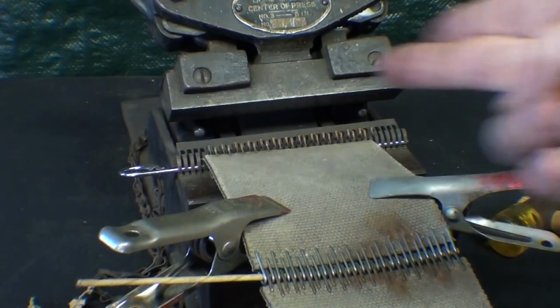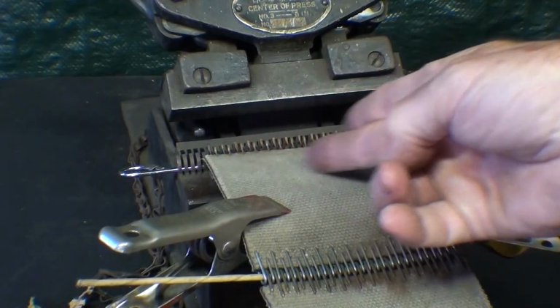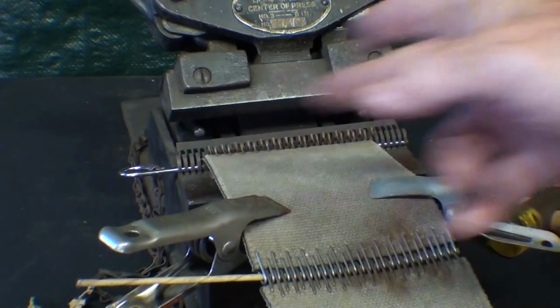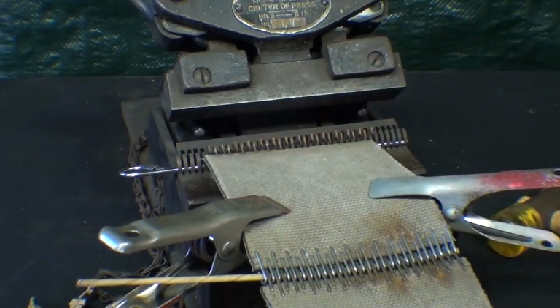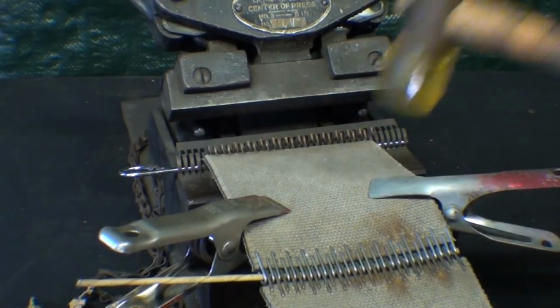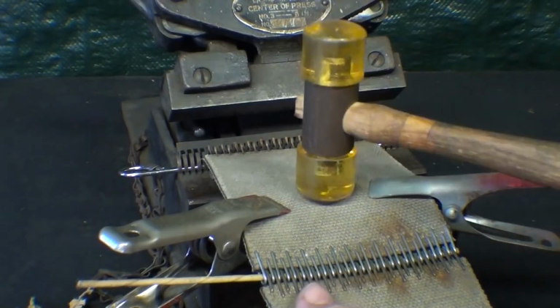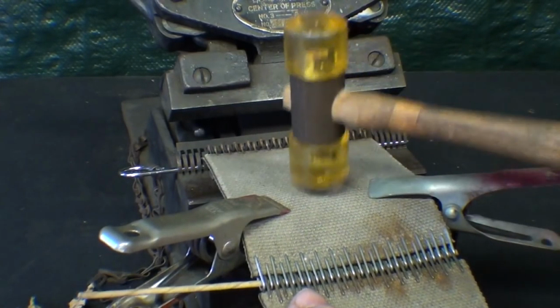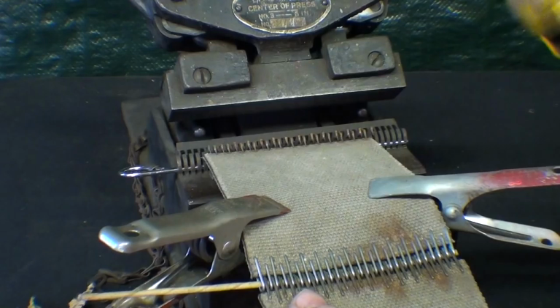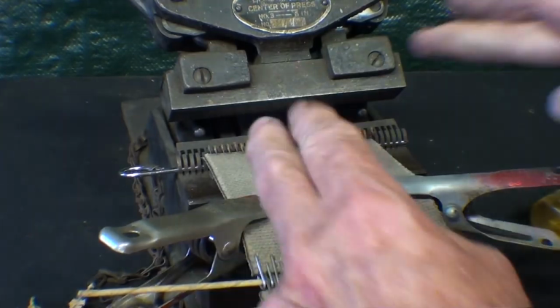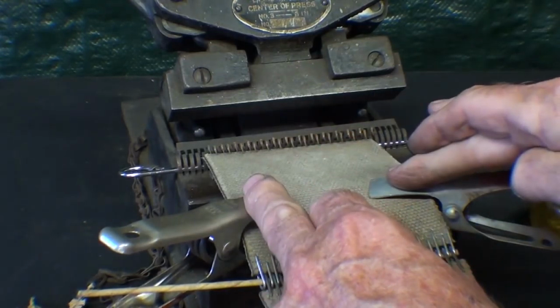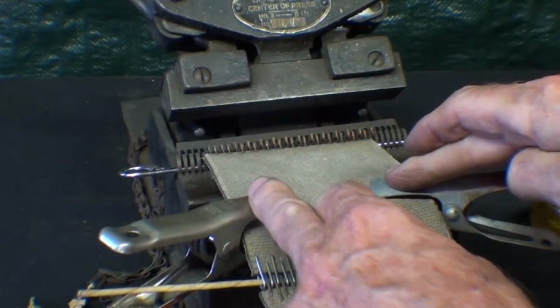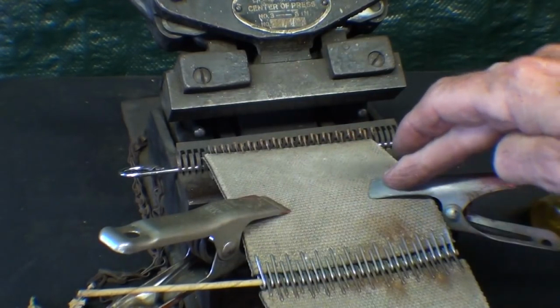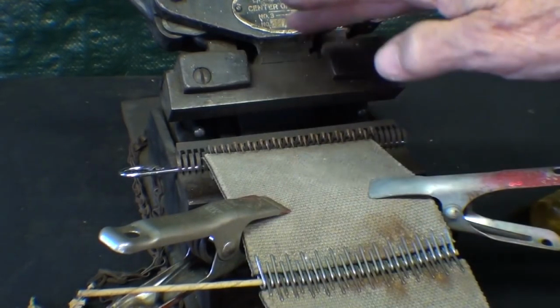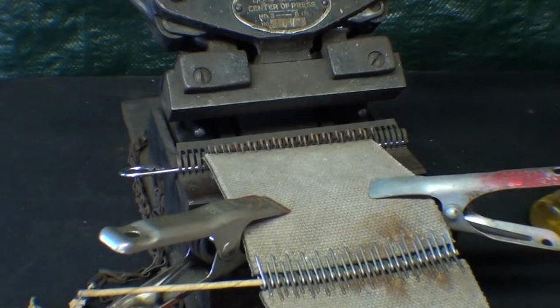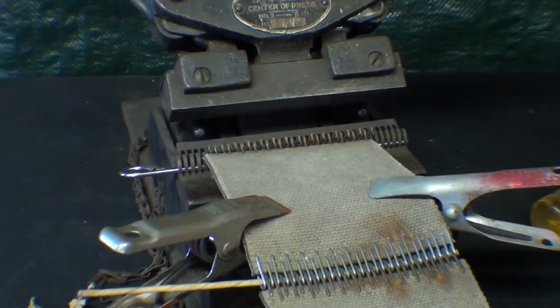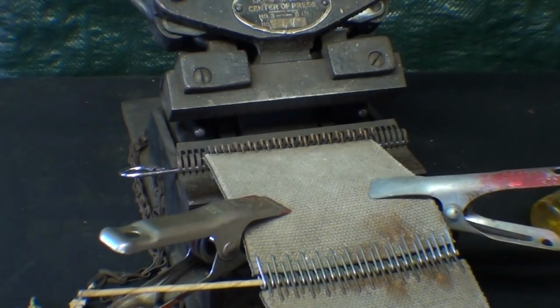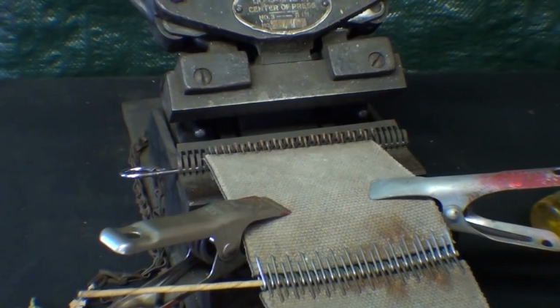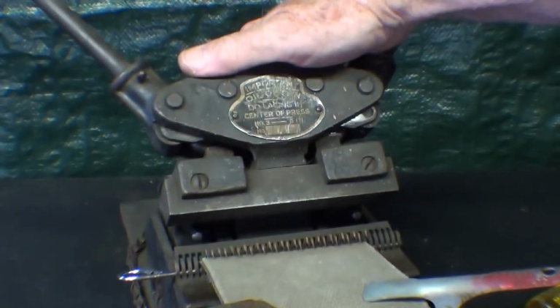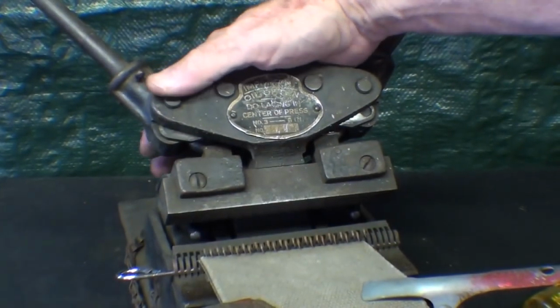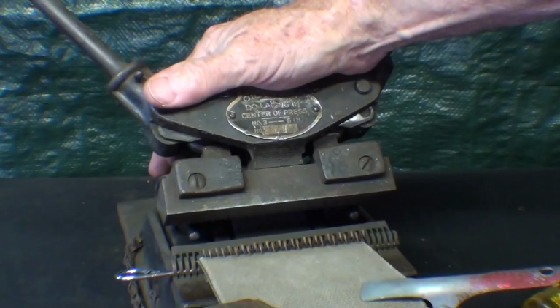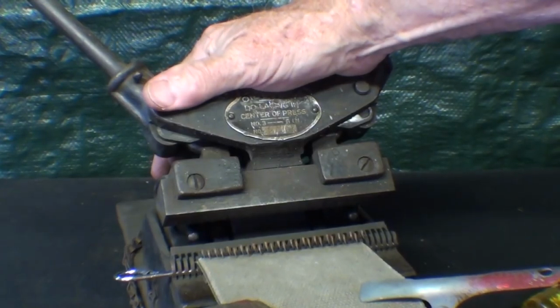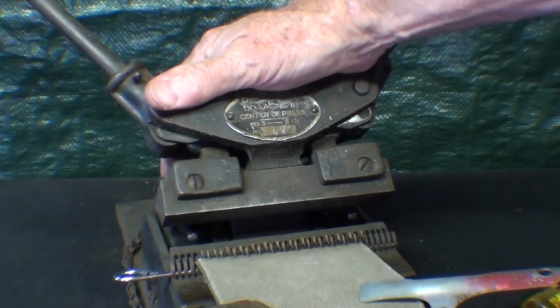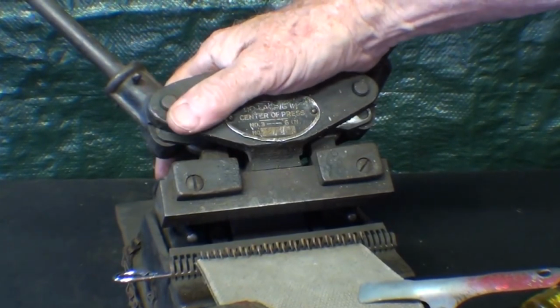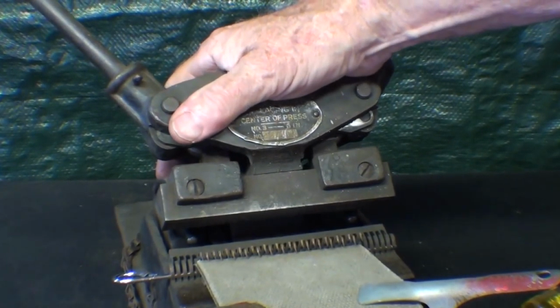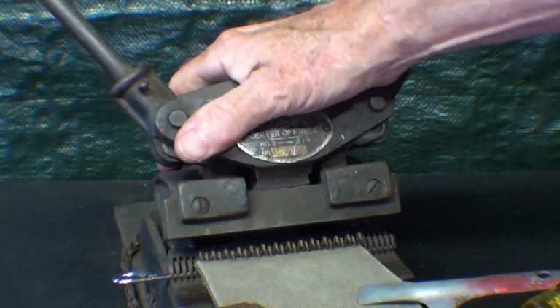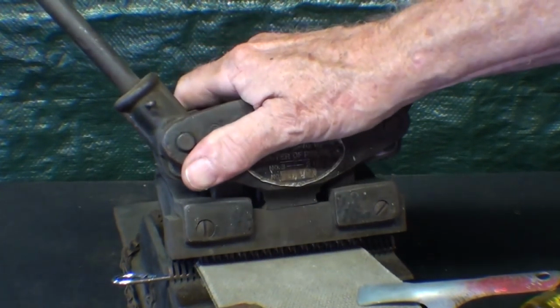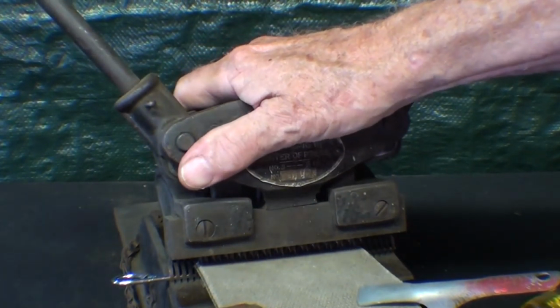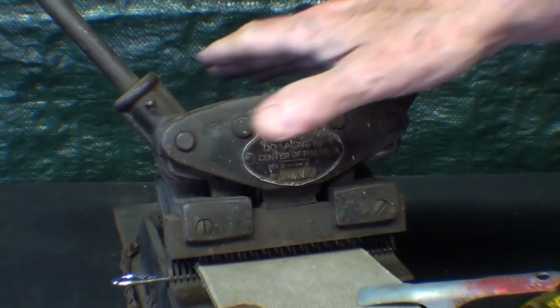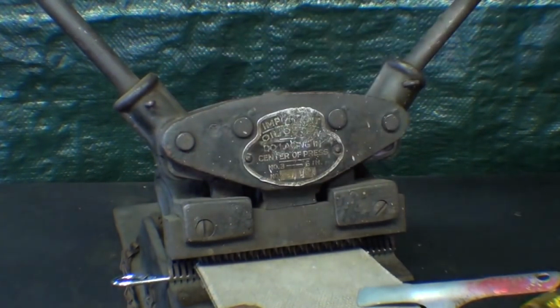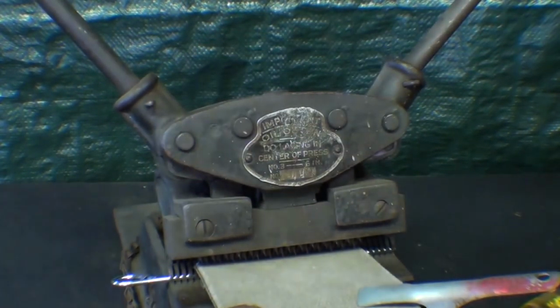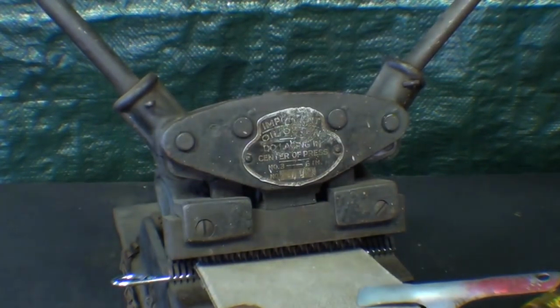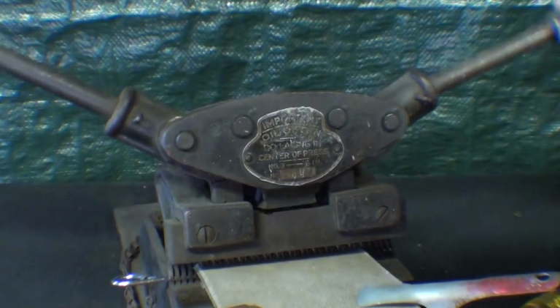The belt is positioned properly. I've tapped this with a hammer, got it clamped onto the pins, and it is now ready to press on. Then moving the jaws of the clipper number three down like that.